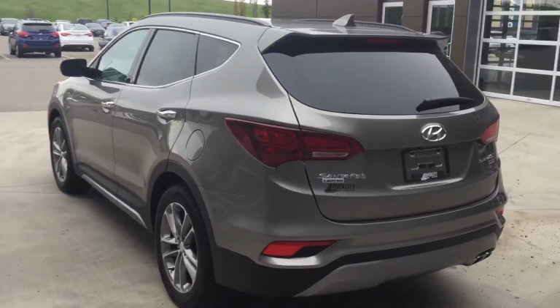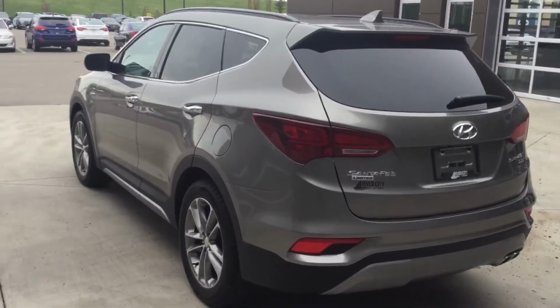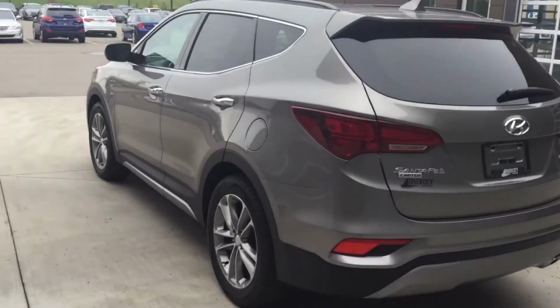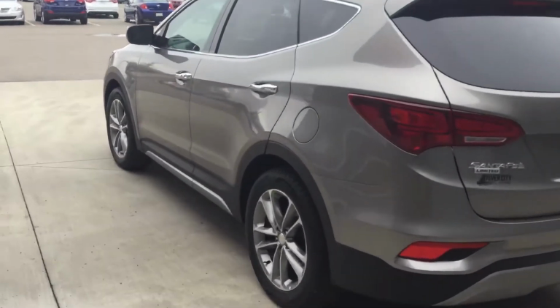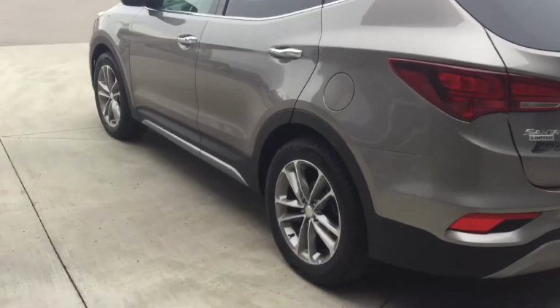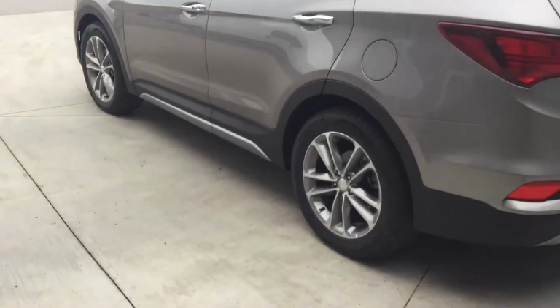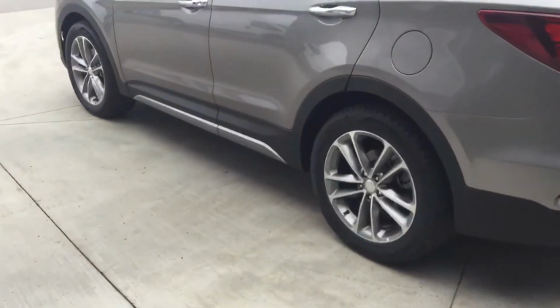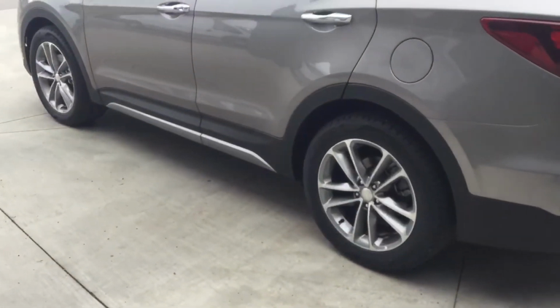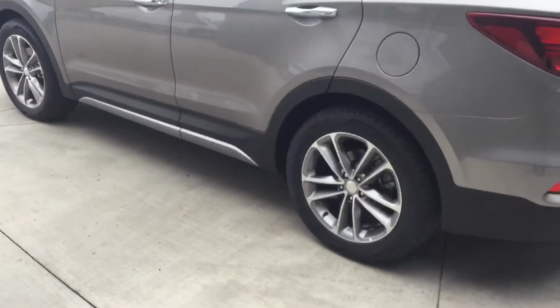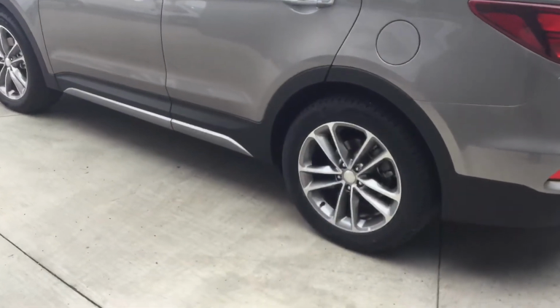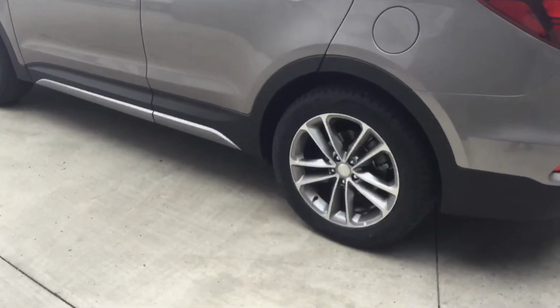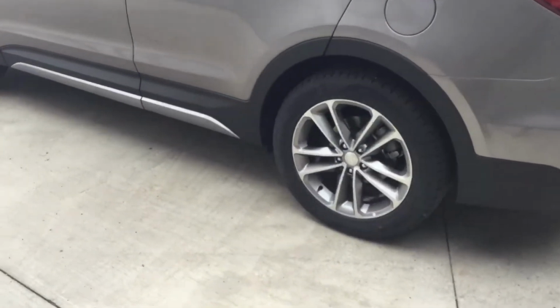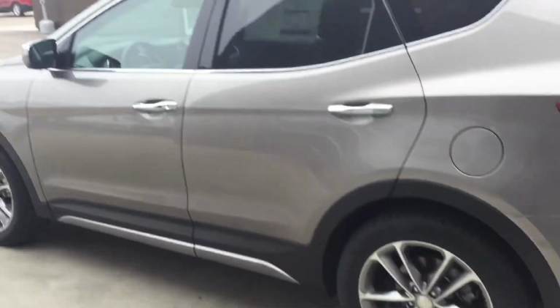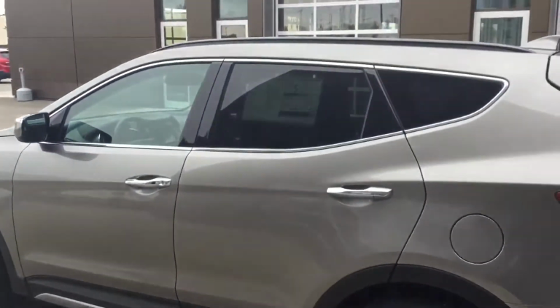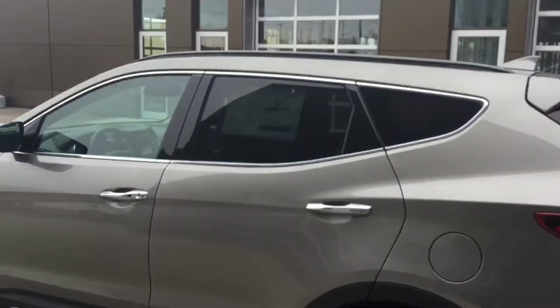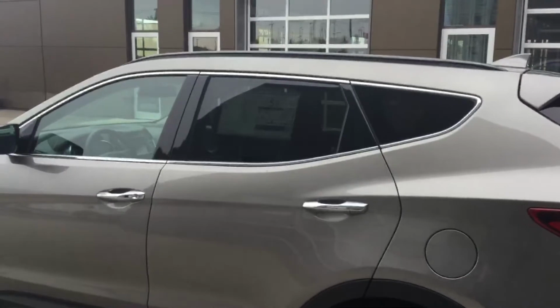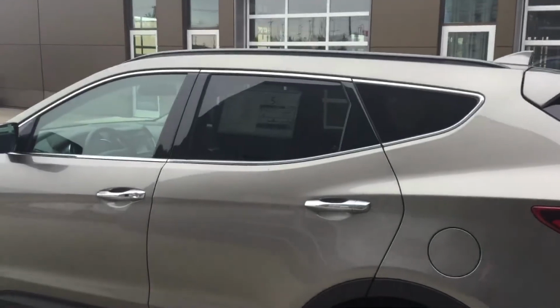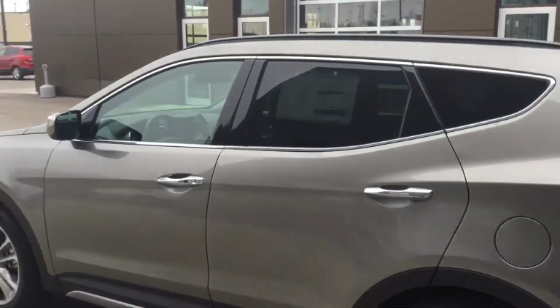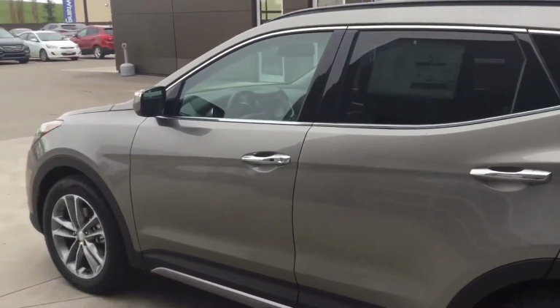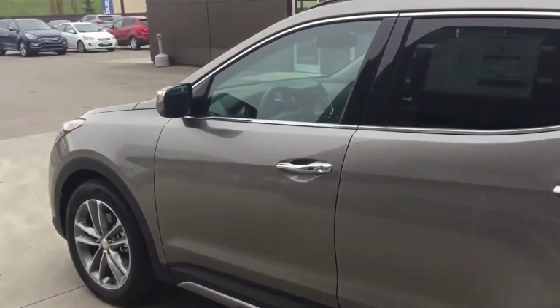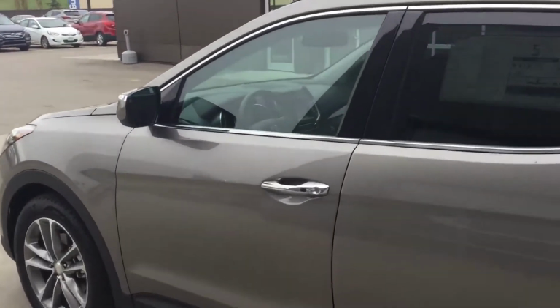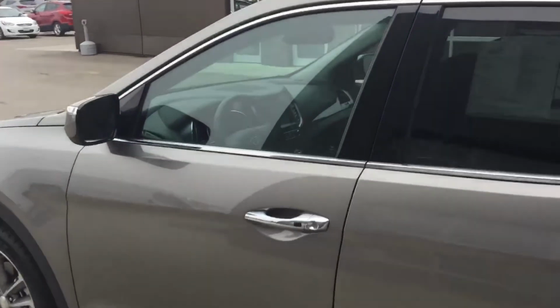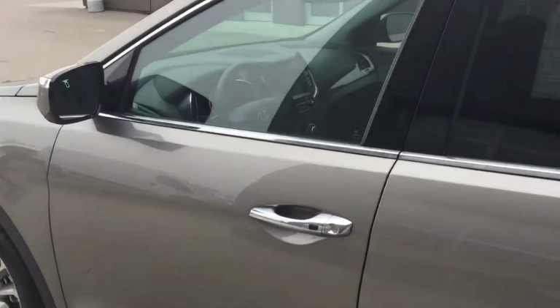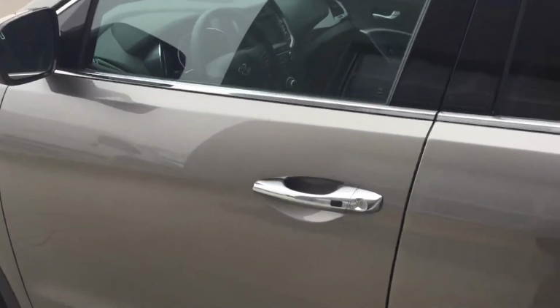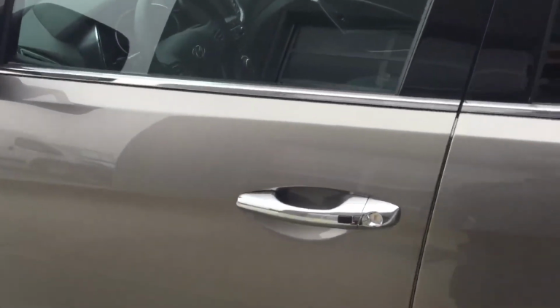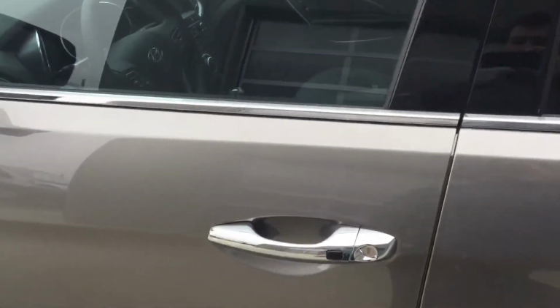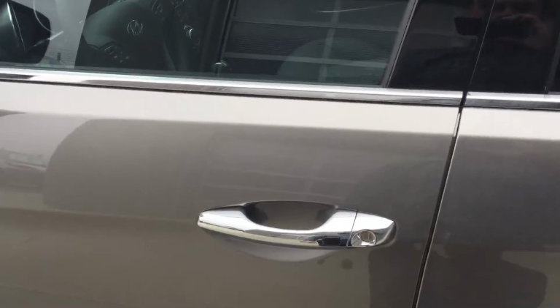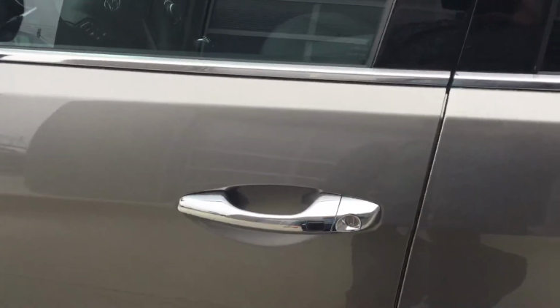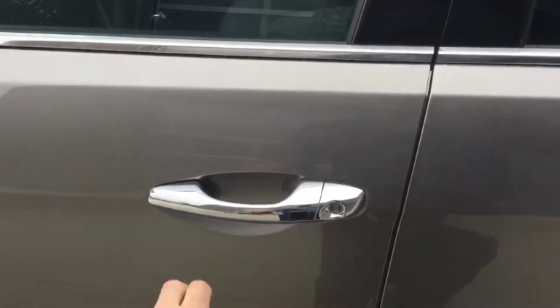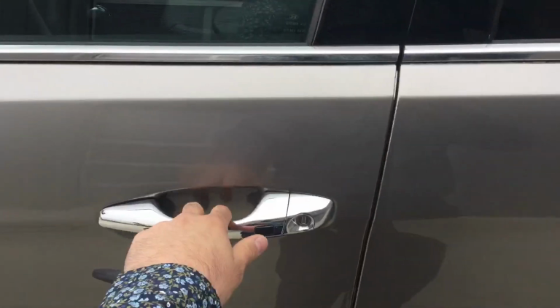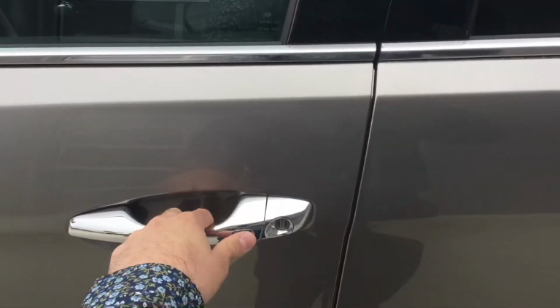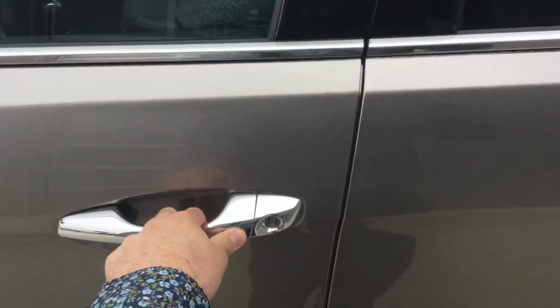And around to the driver's side. Again you see your 19-inch alloy wheels — very nice. And rear tinted windows. Proximity keyless entry — push of a button unlocks.